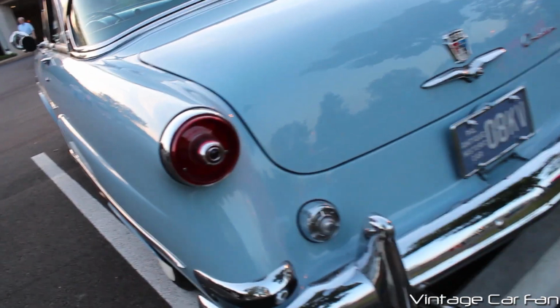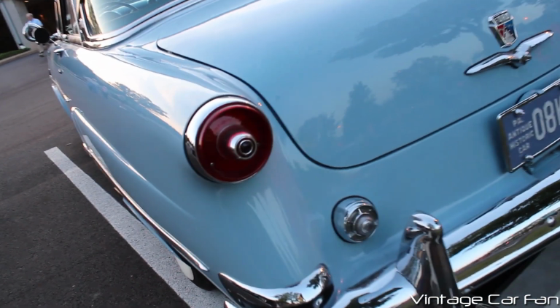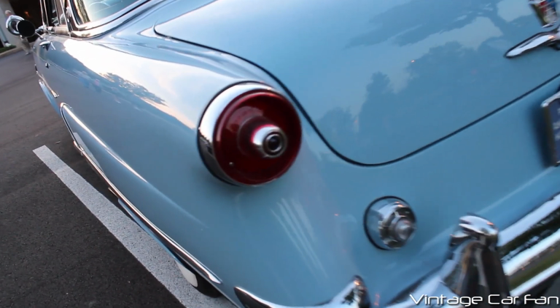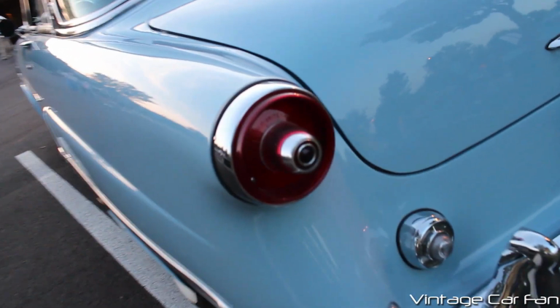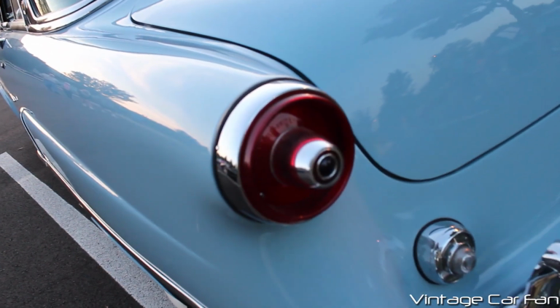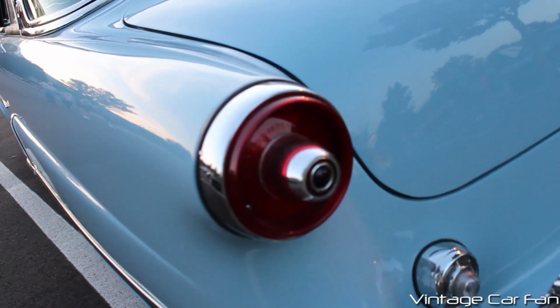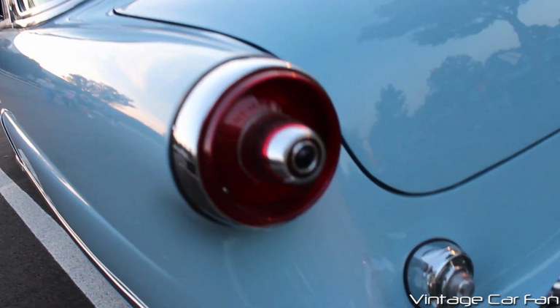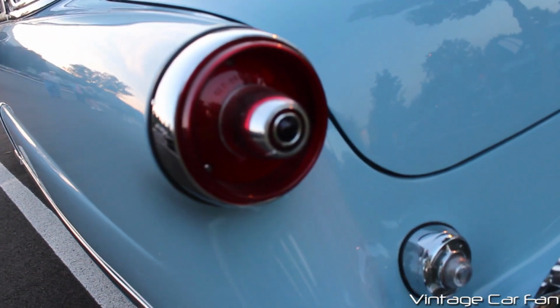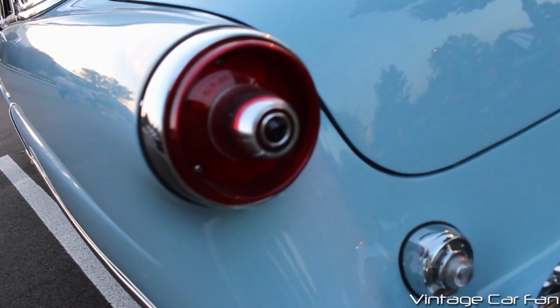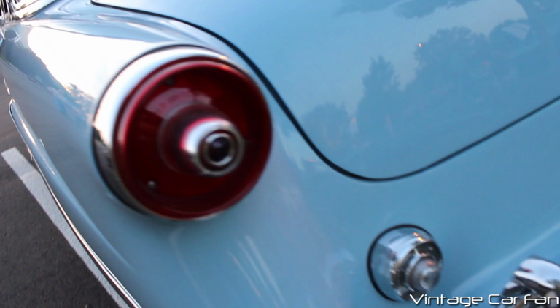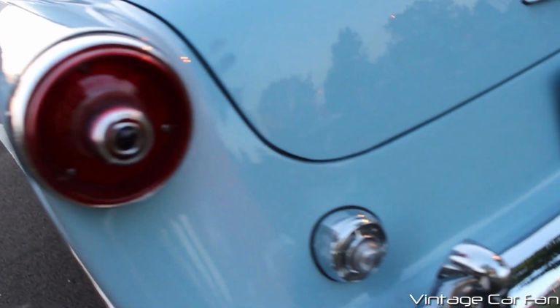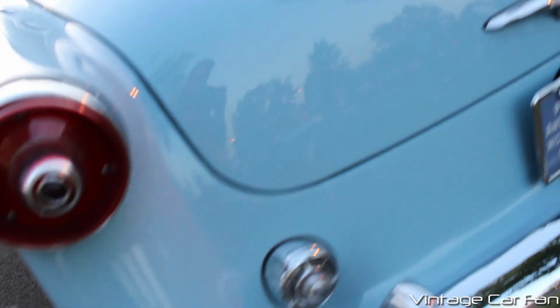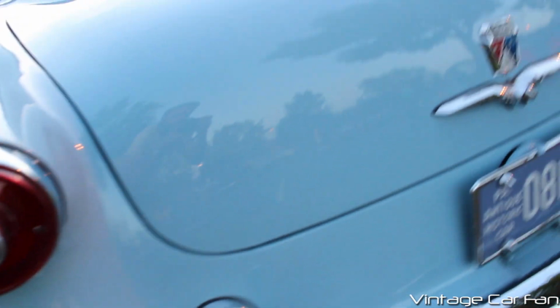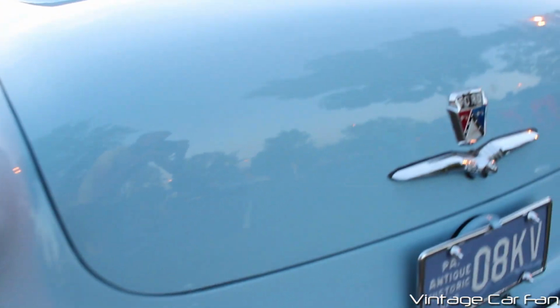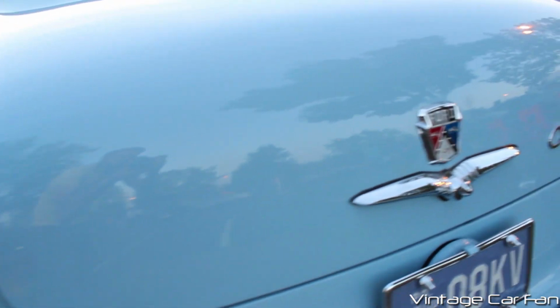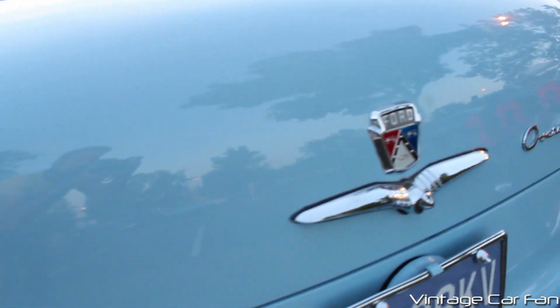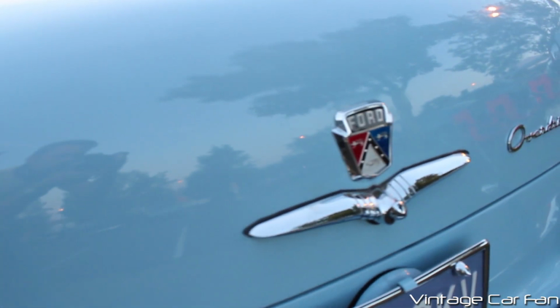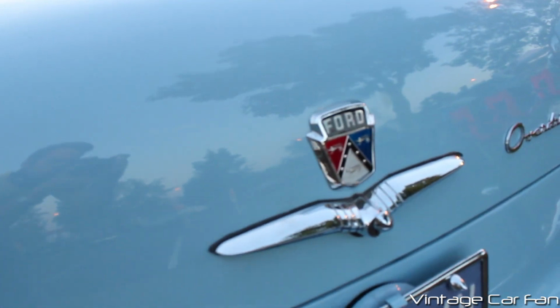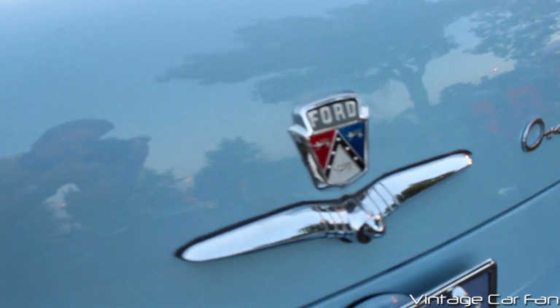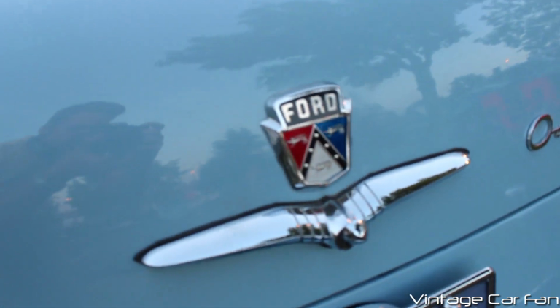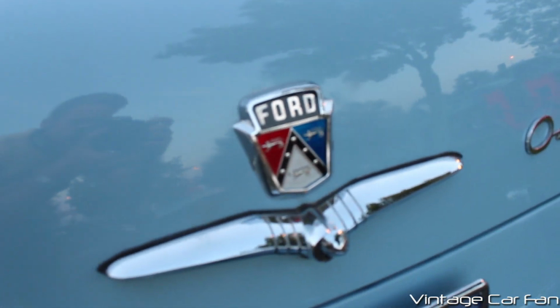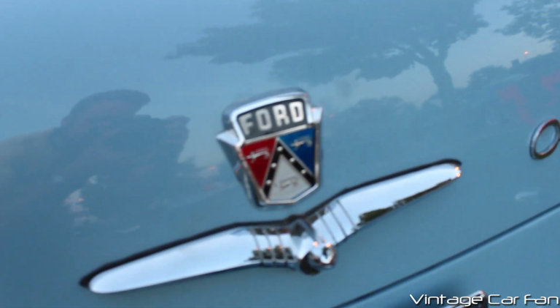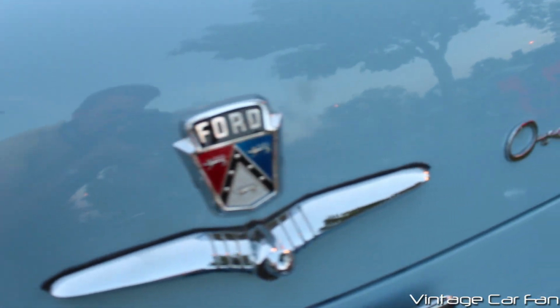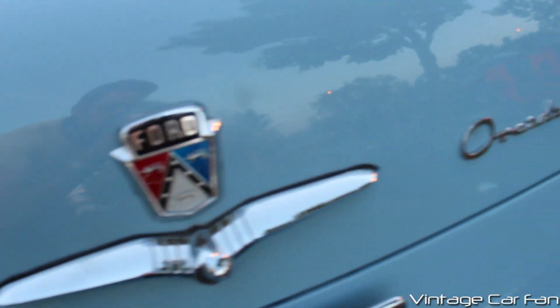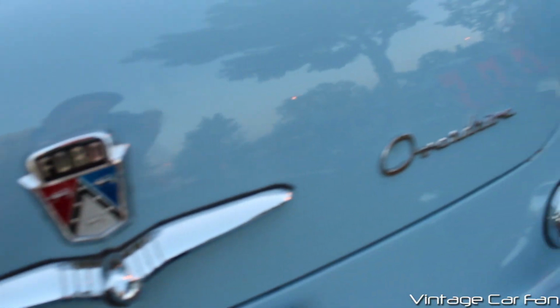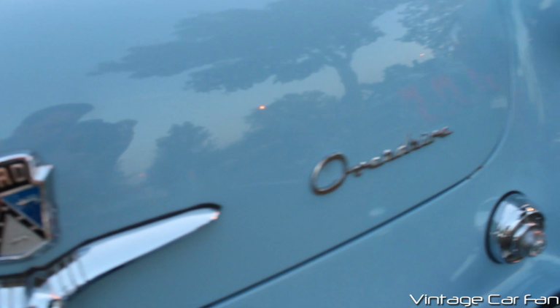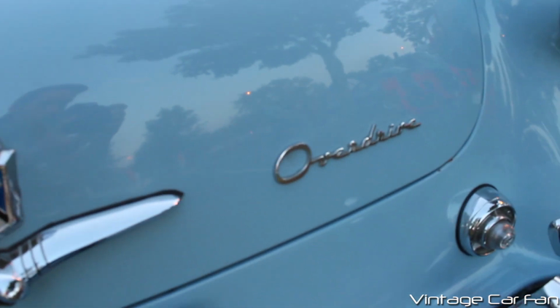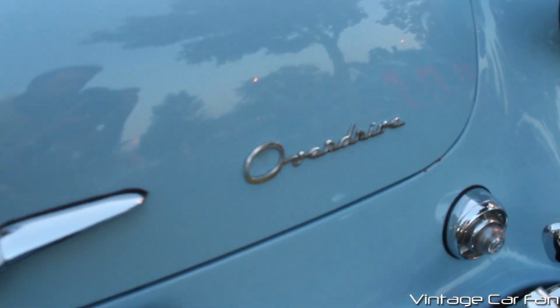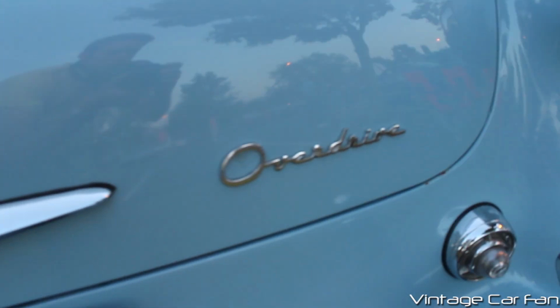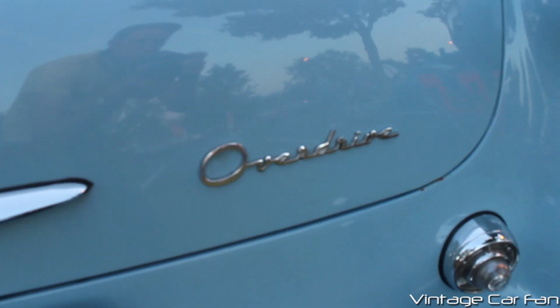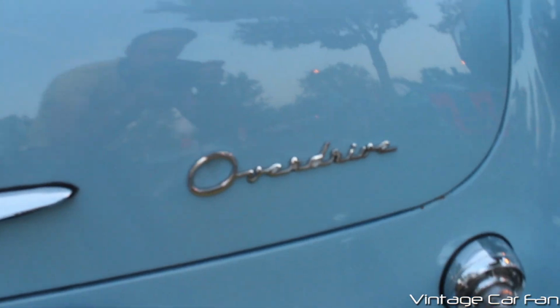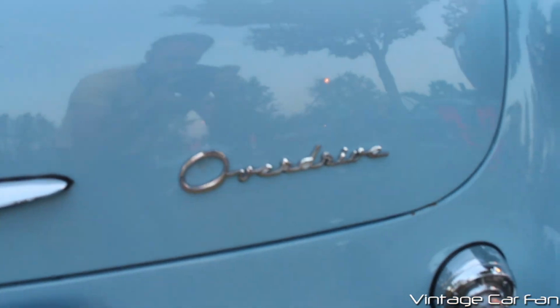Love the design on those taillights — just really looks nice. This car has backup lights, another Ford badge there on the back, and overdrive, which was an option on this car.